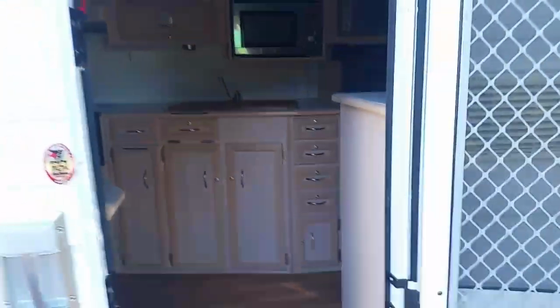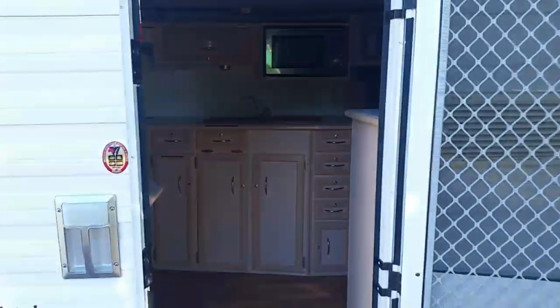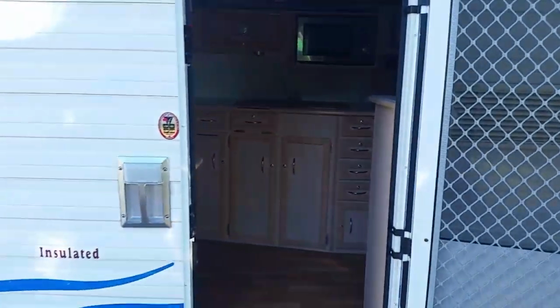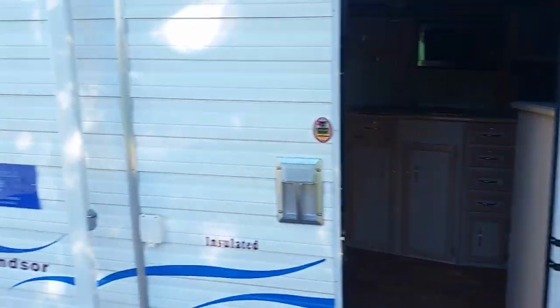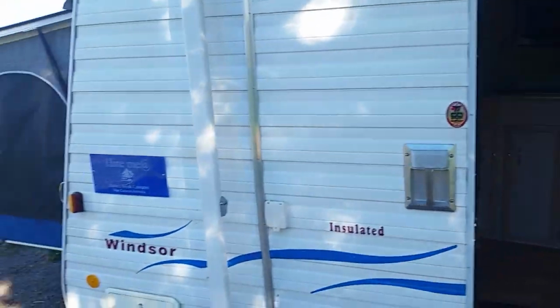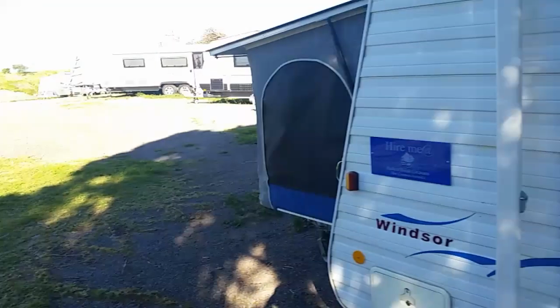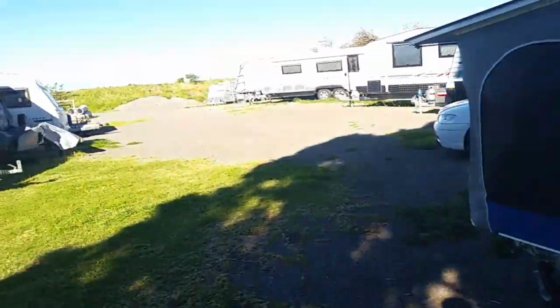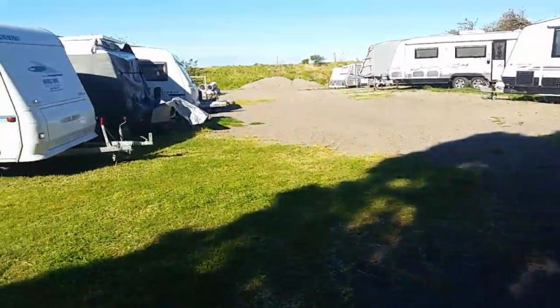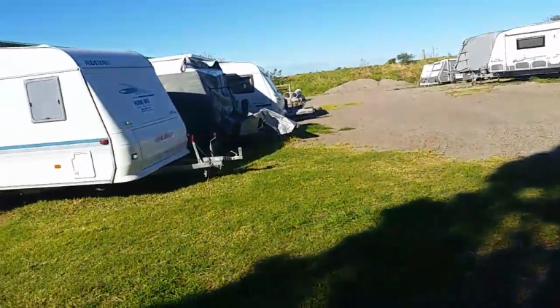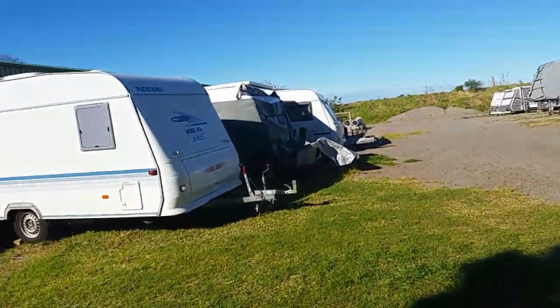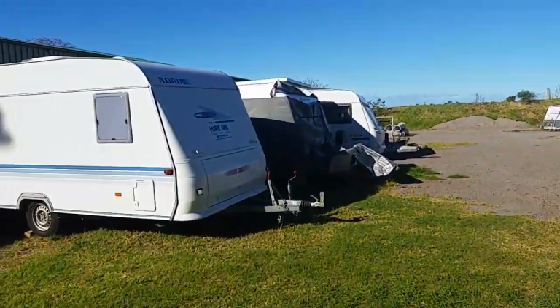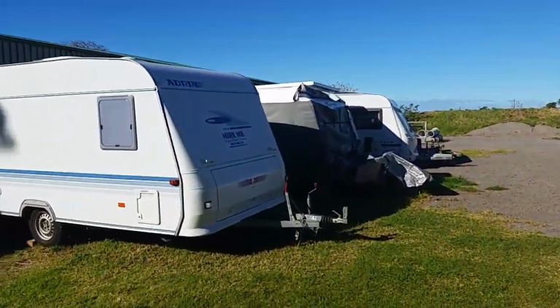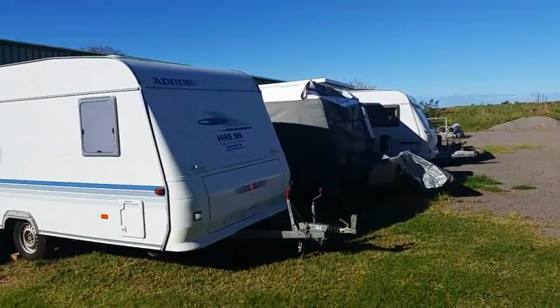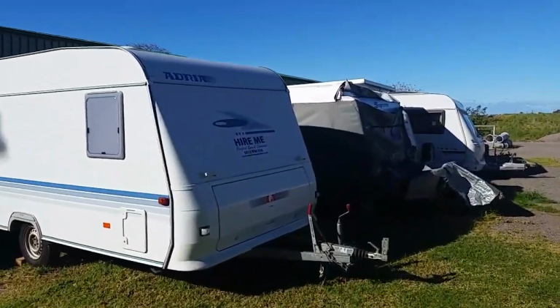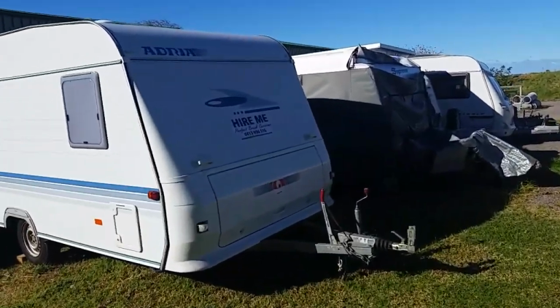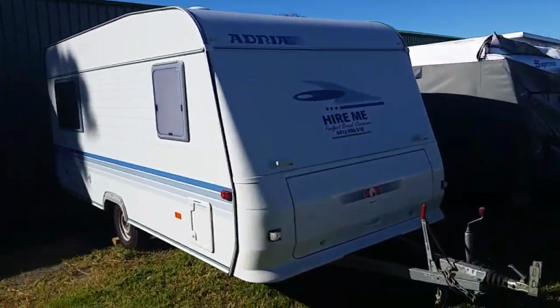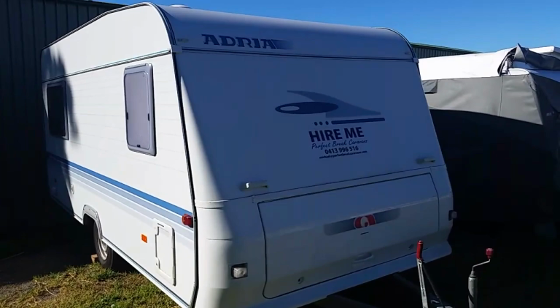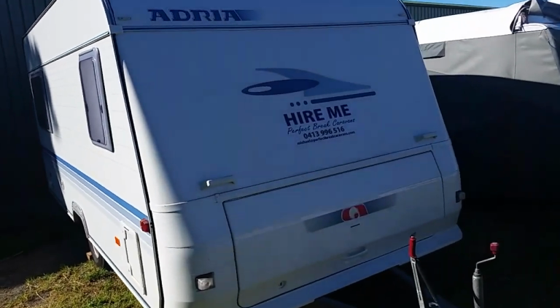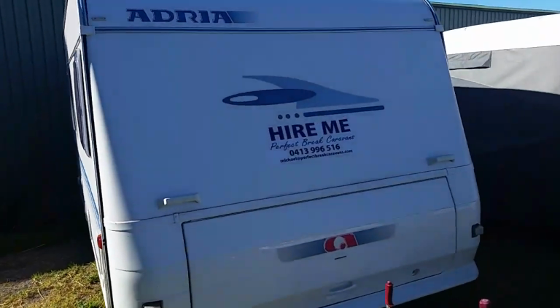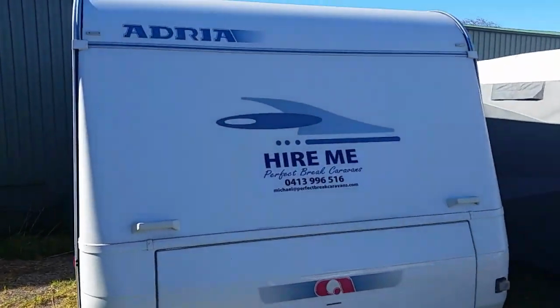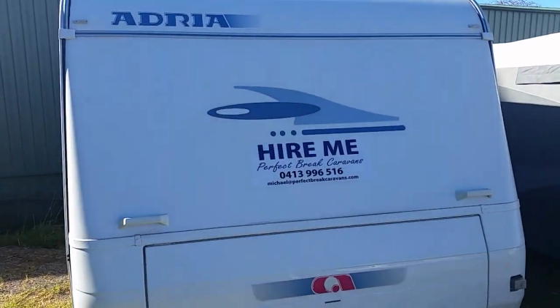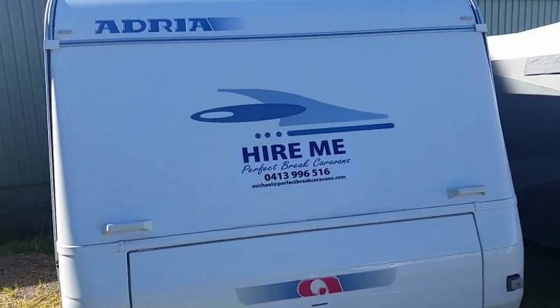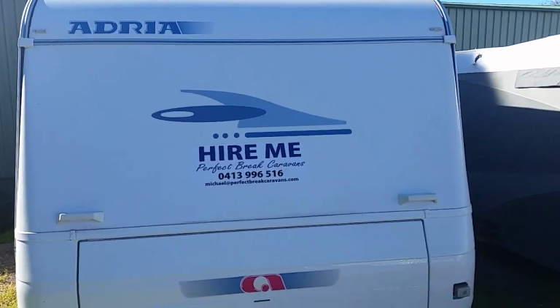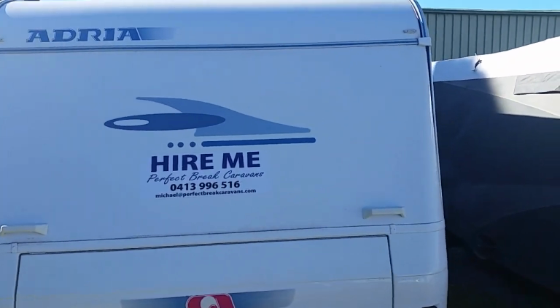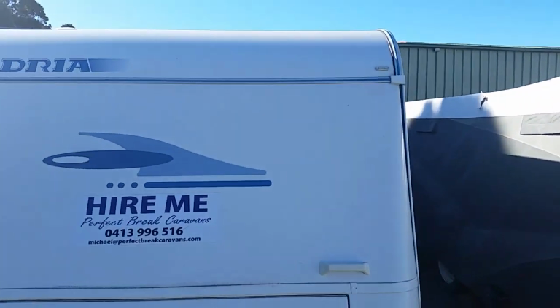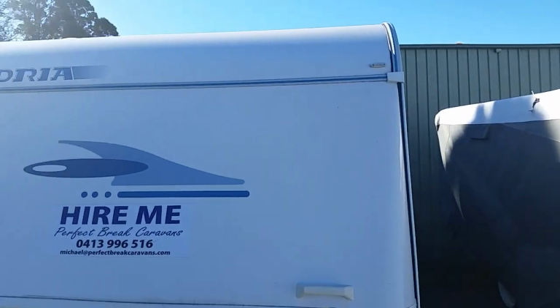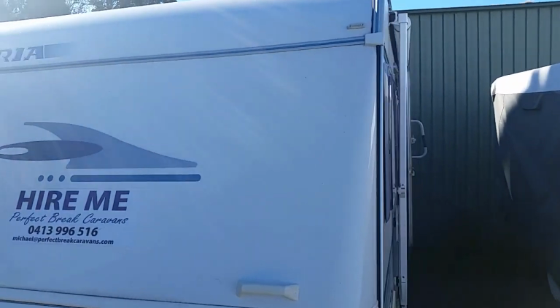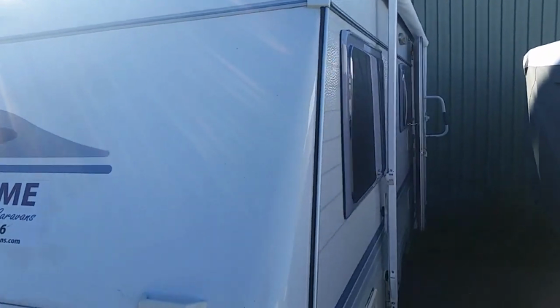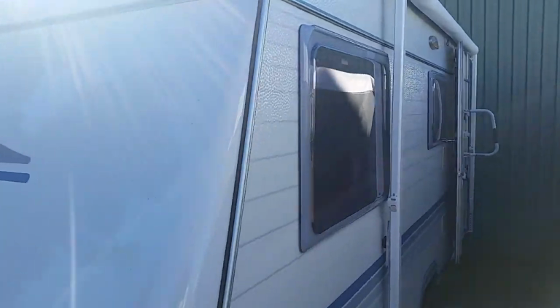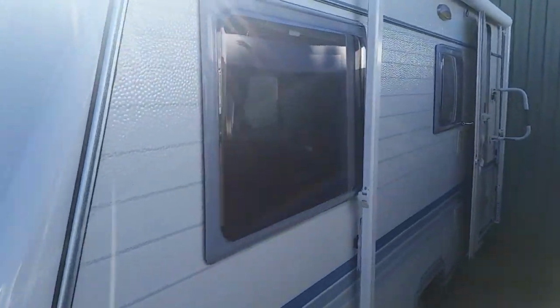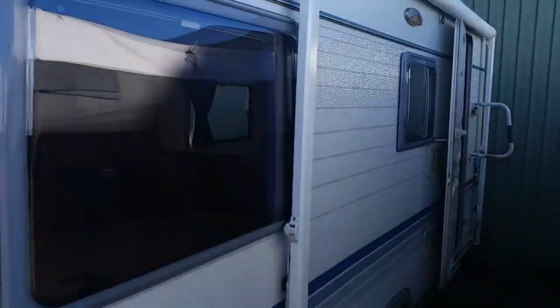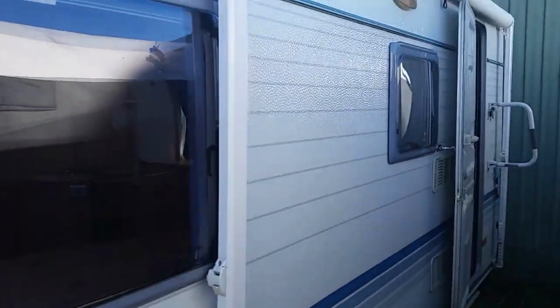When the pop top is down, that one expands from 16 foot to about 23 foot actually. This is my Adria — it's a great van, a European van made in Slovenia.